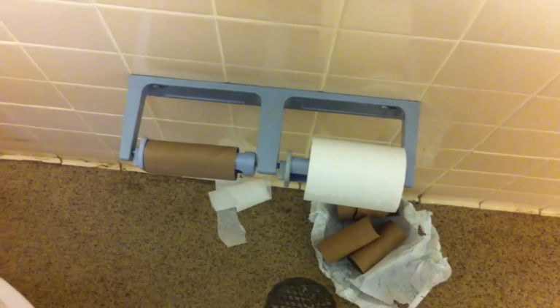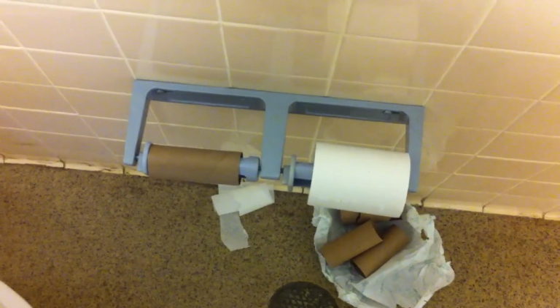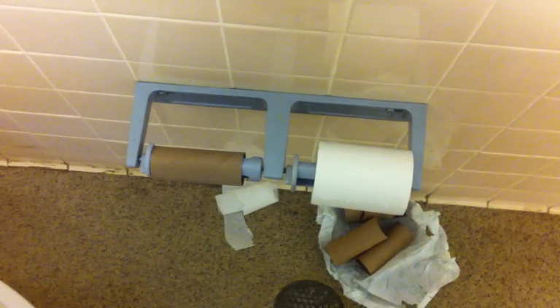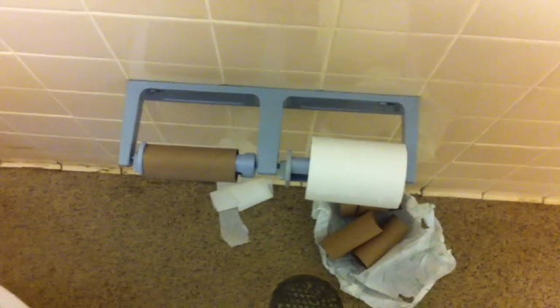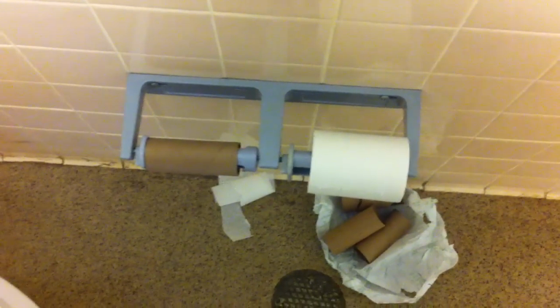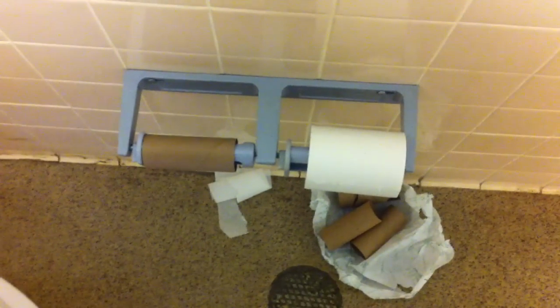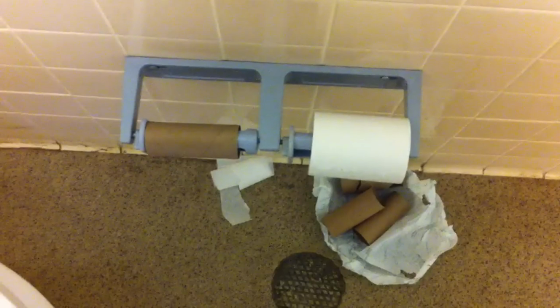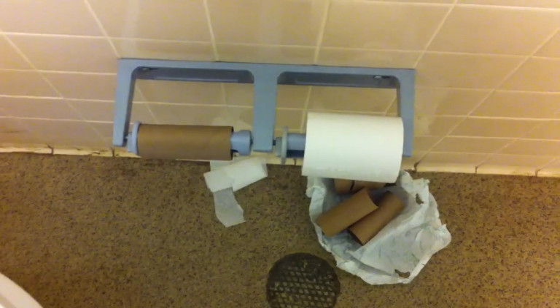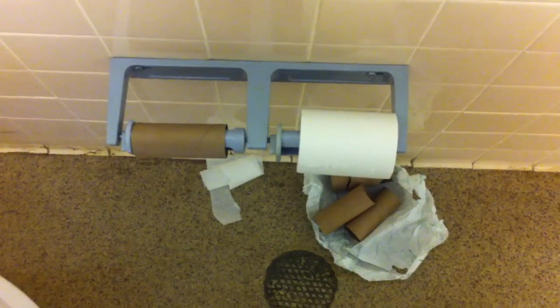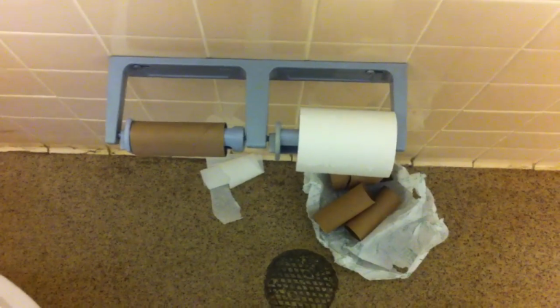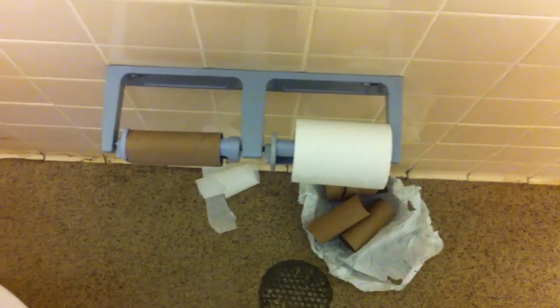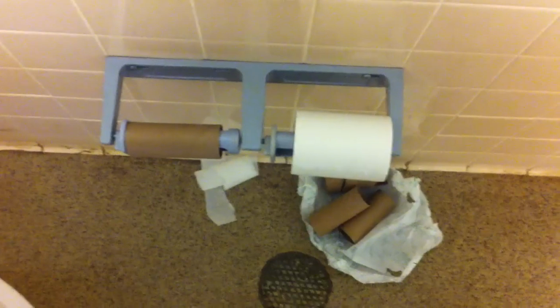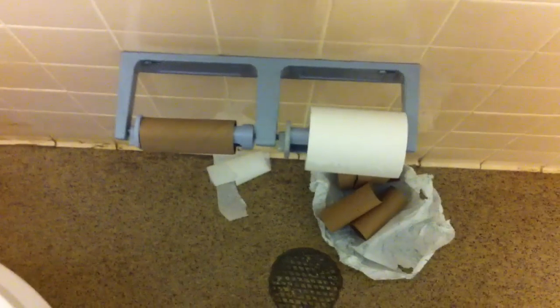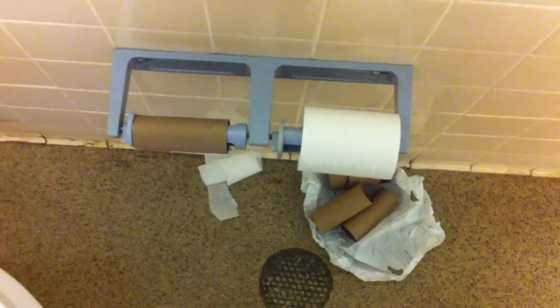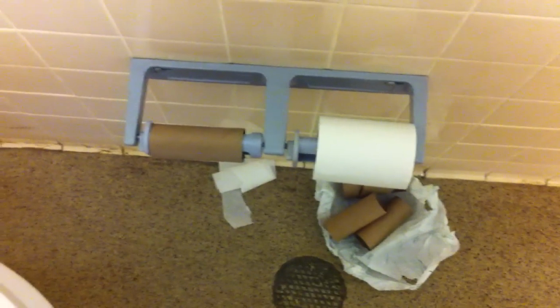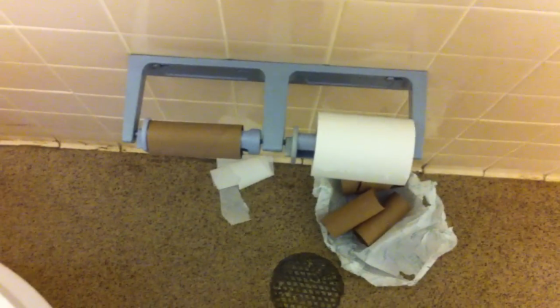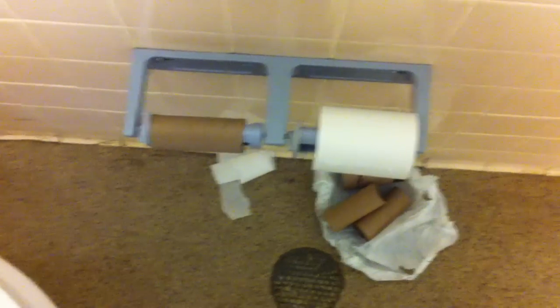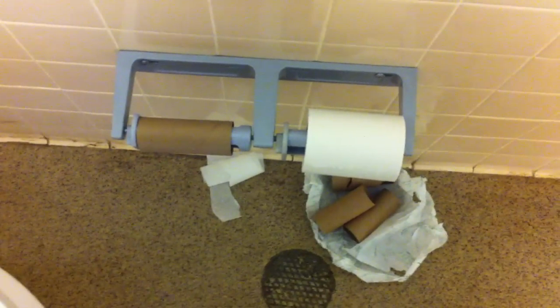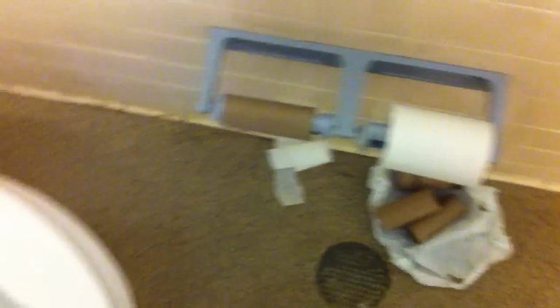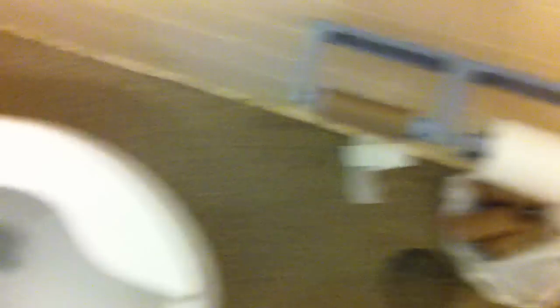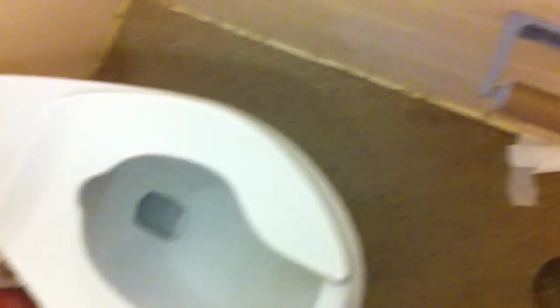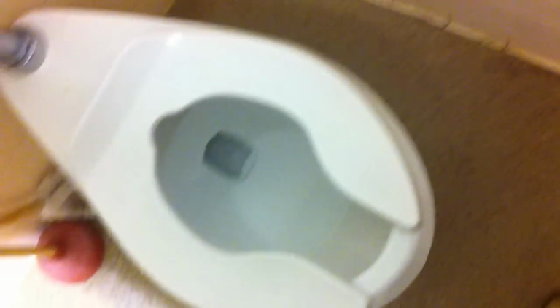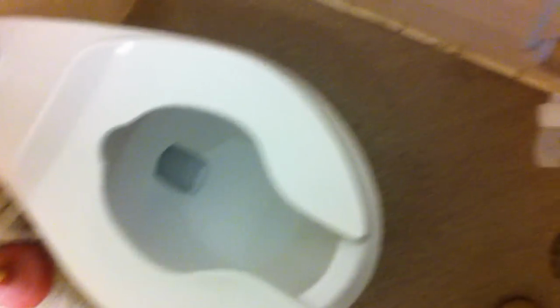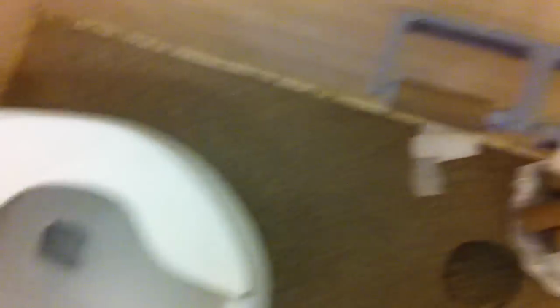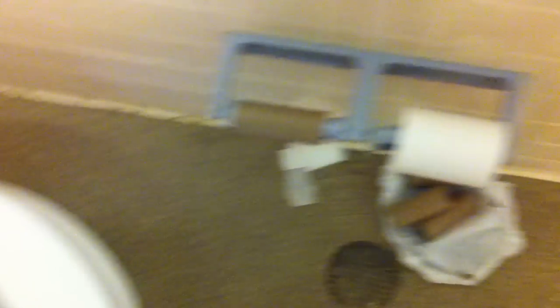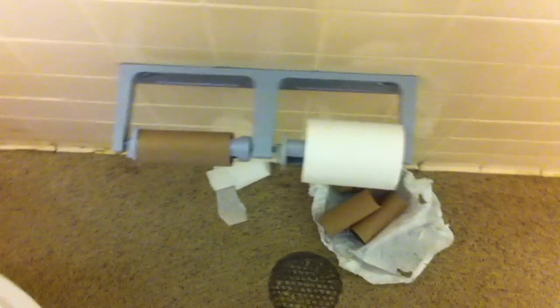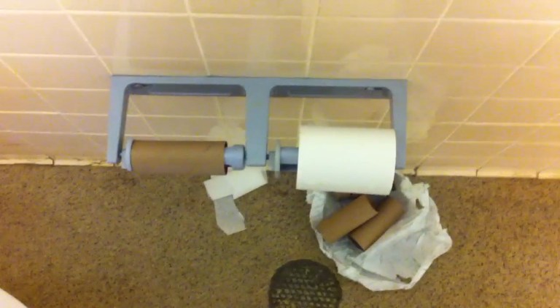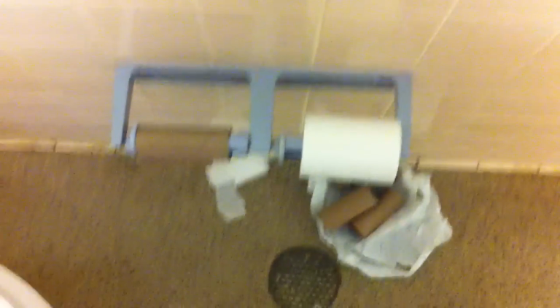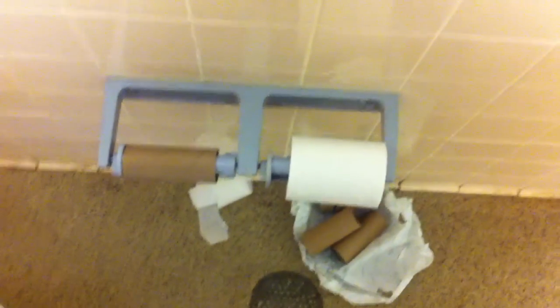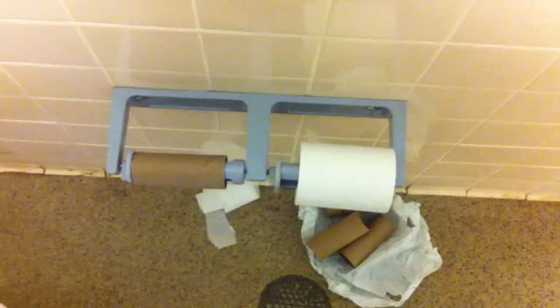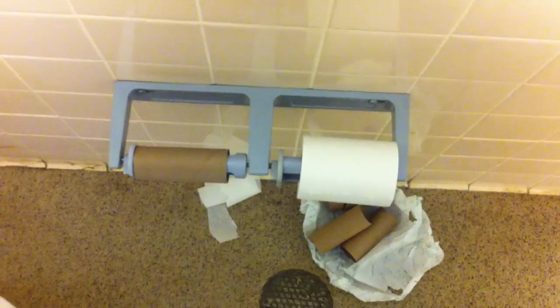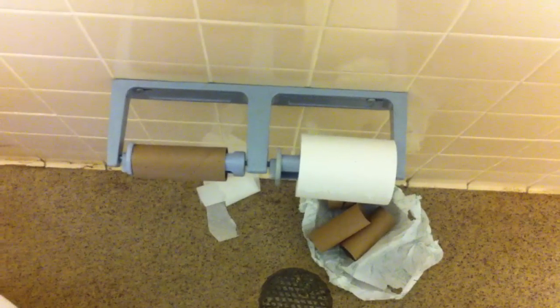The risks are low for any hazards in this bathroom except poopy germs. To mitigate that risk, I will be cleaning later.